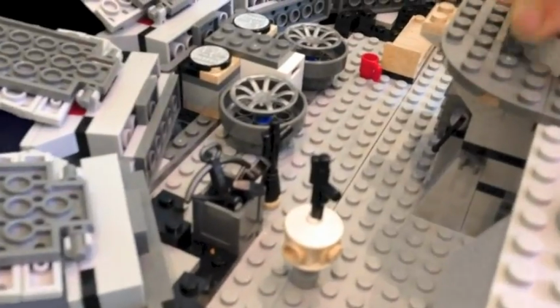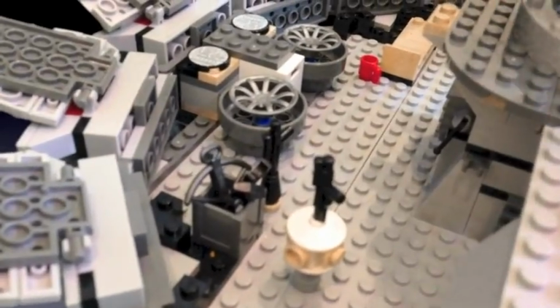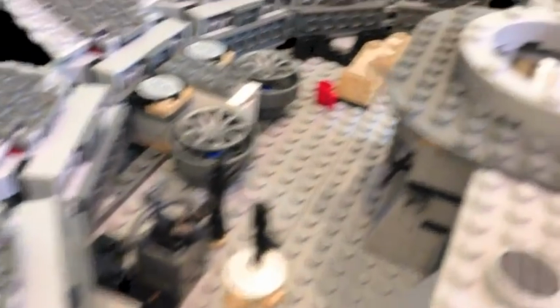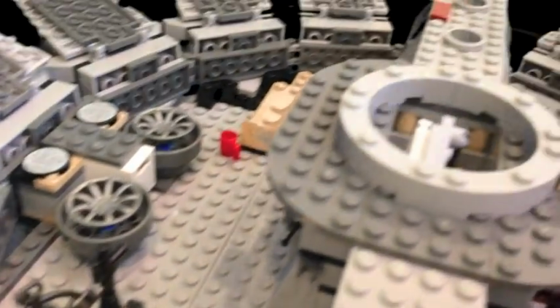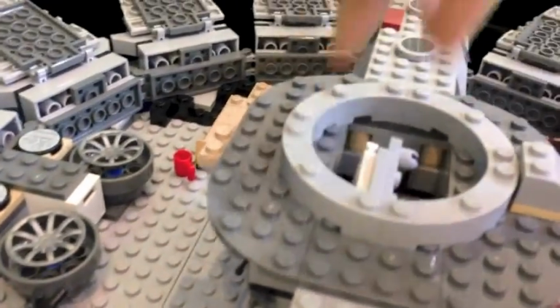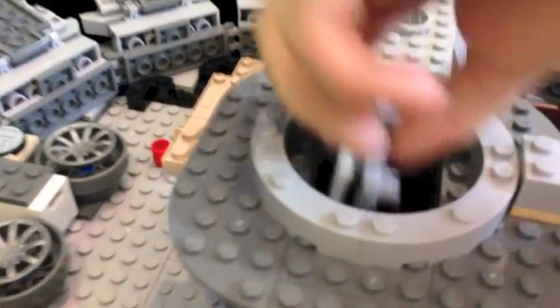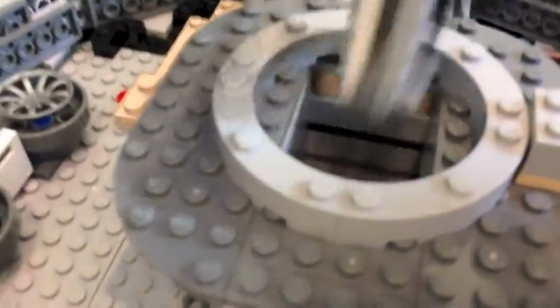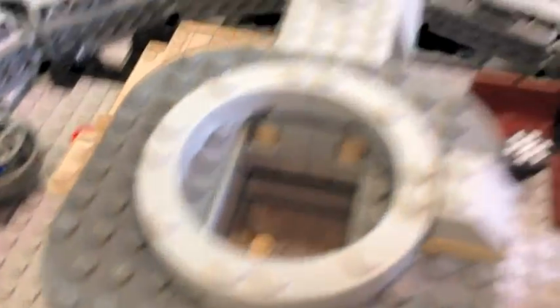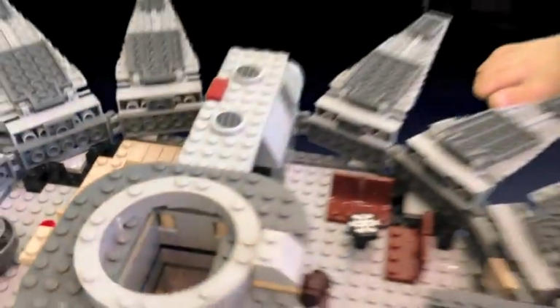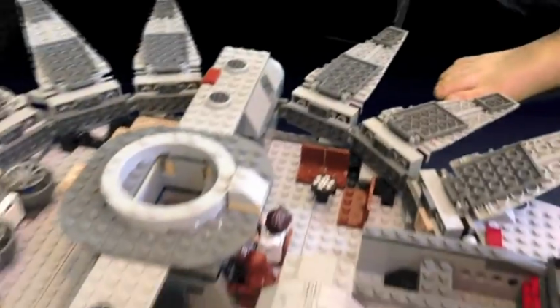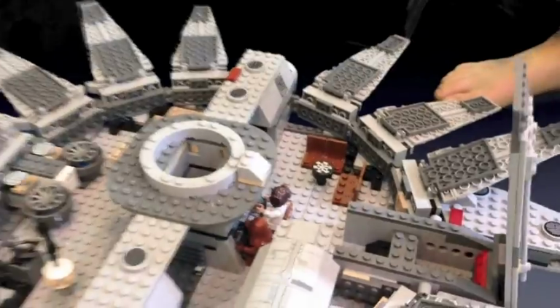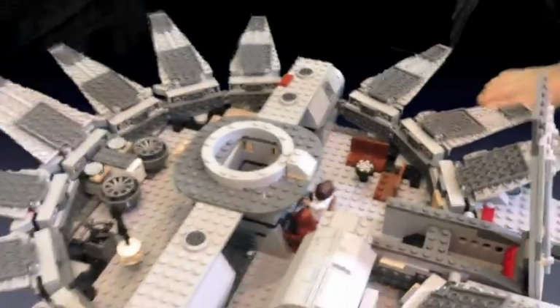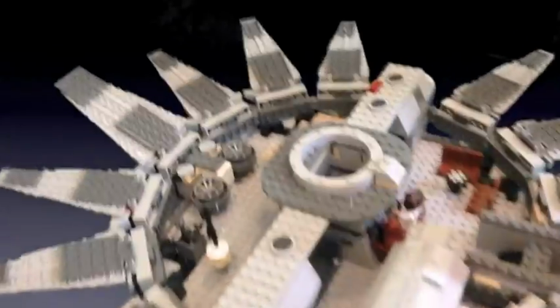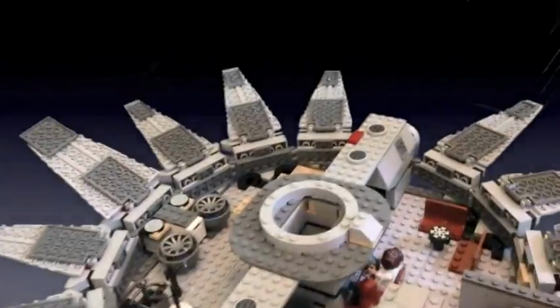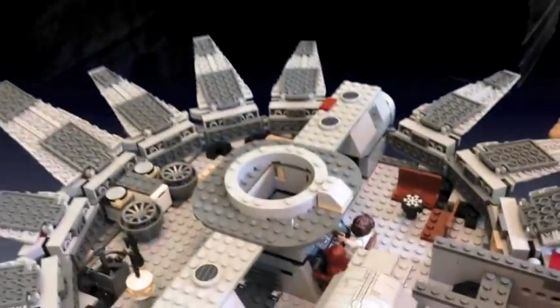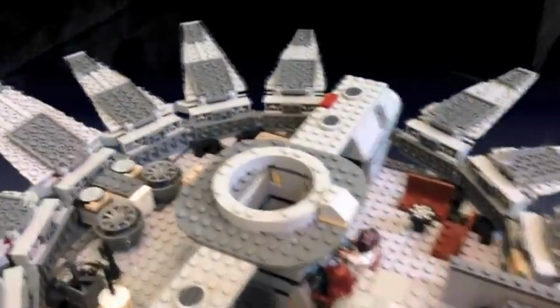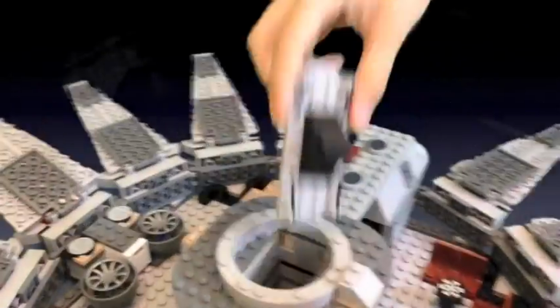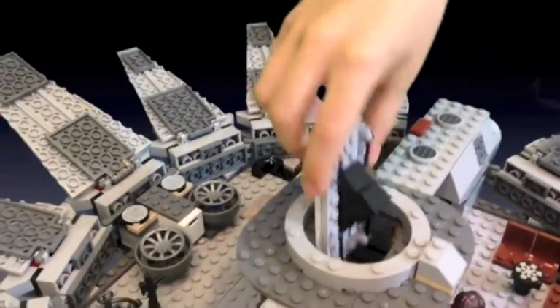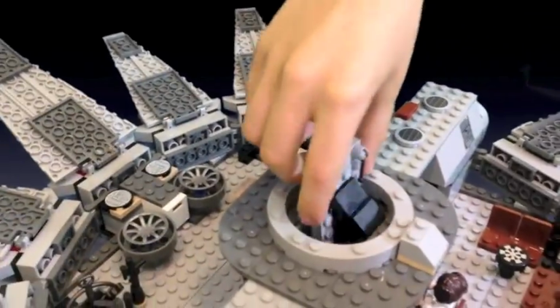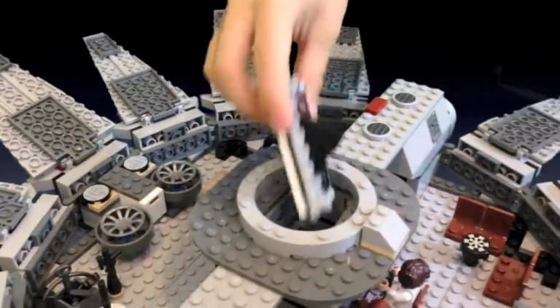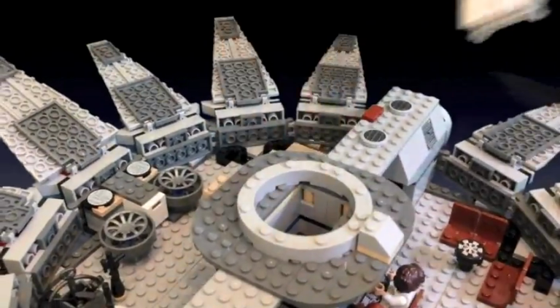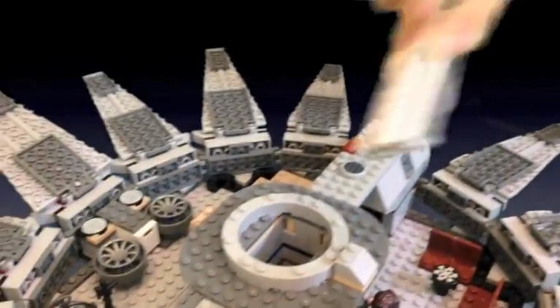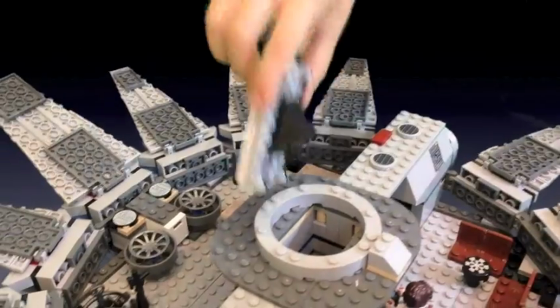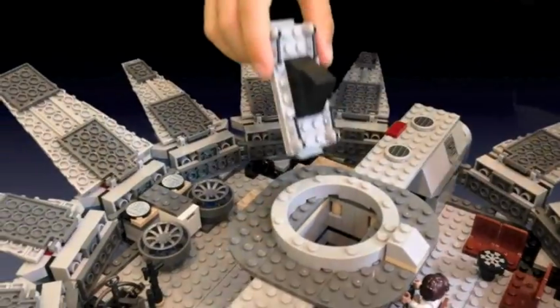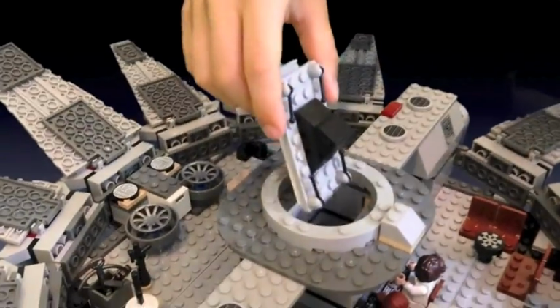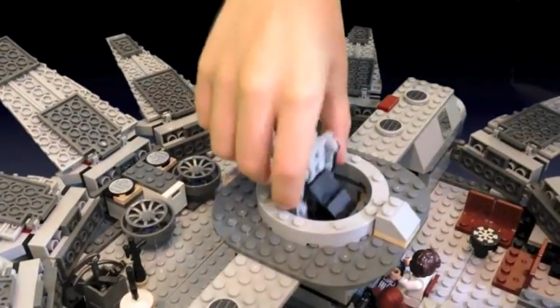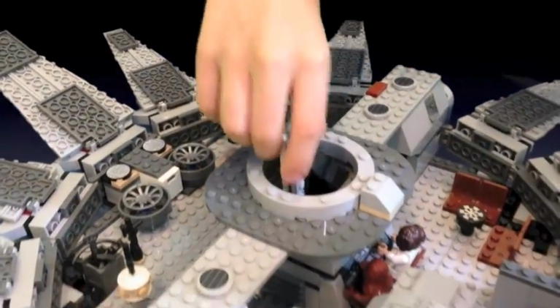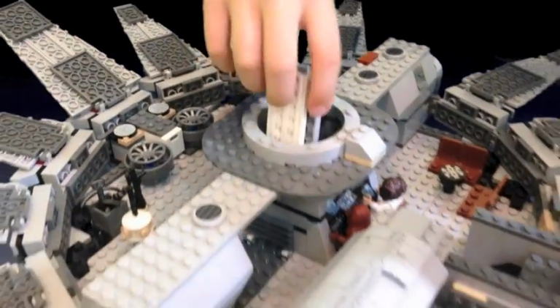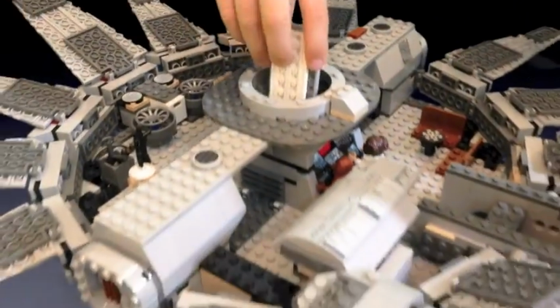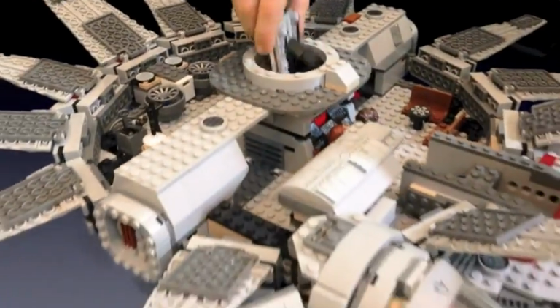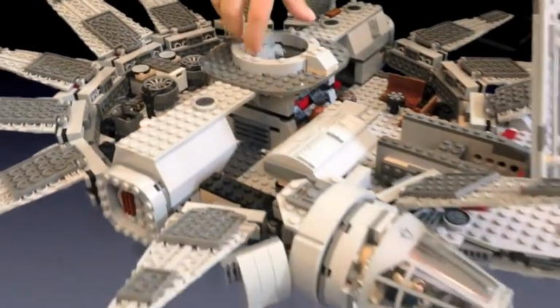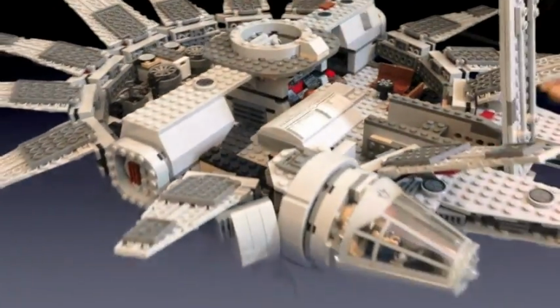And here there's like a little ship — it's a secret ship in there. And it's so awesome because I just feel like it's like a spaceship.